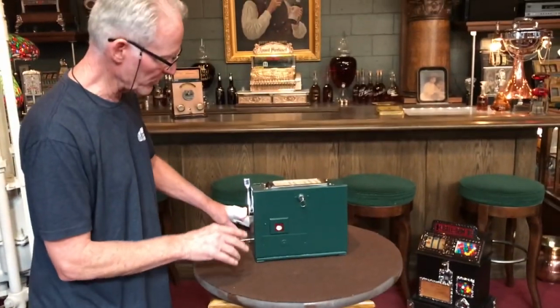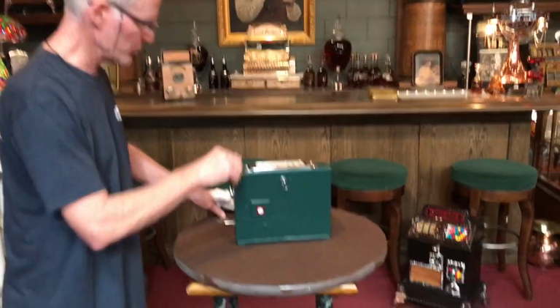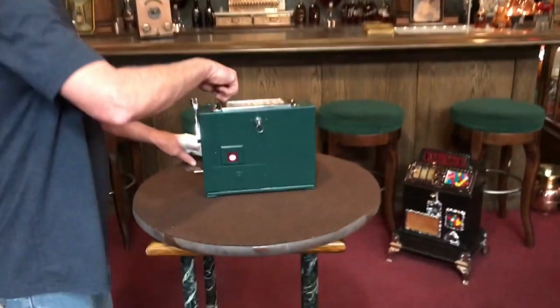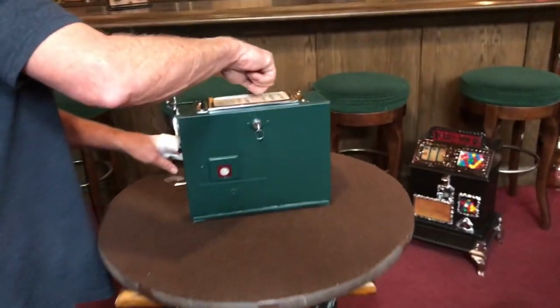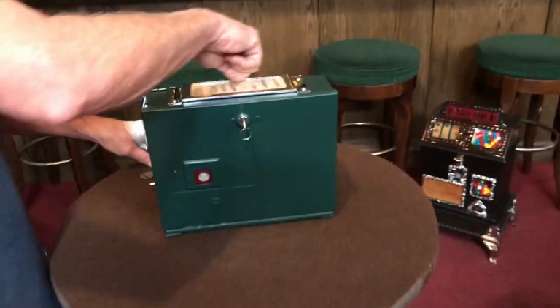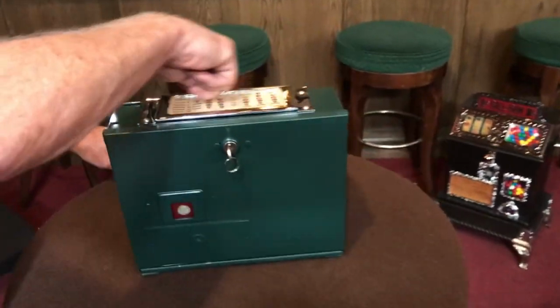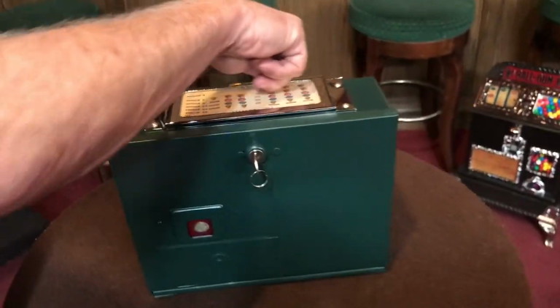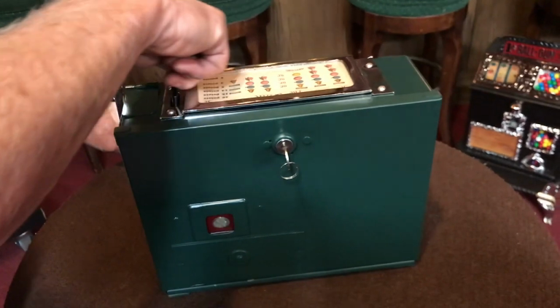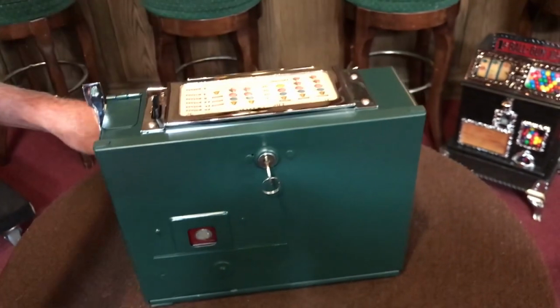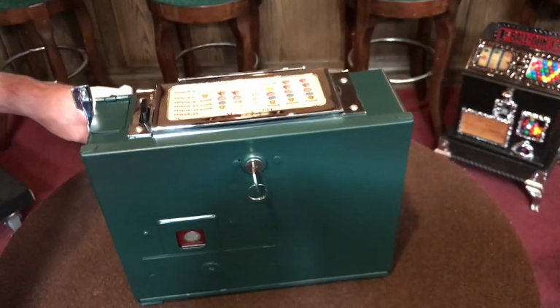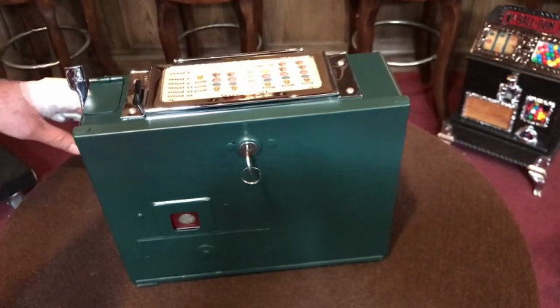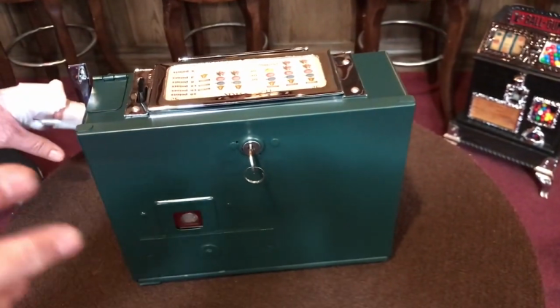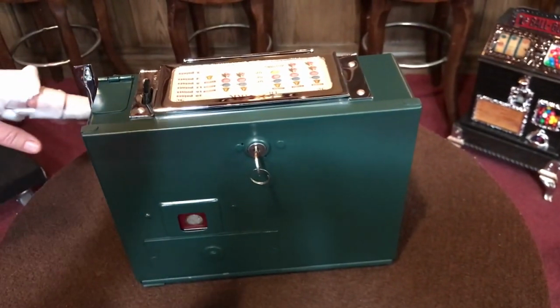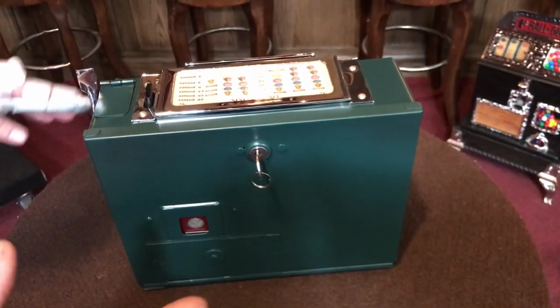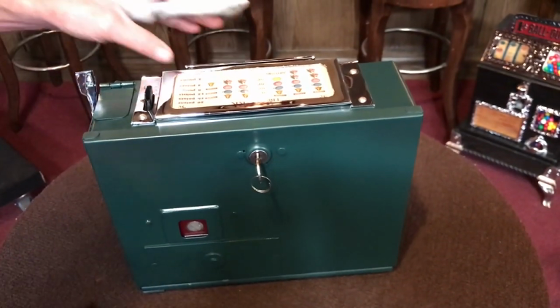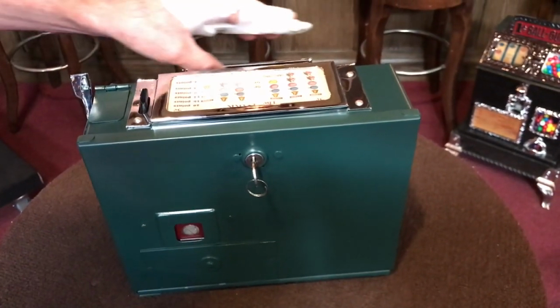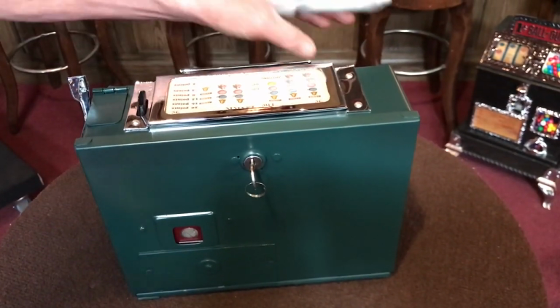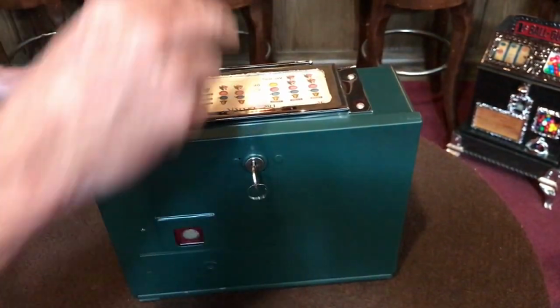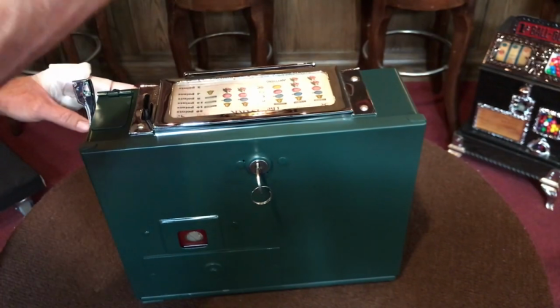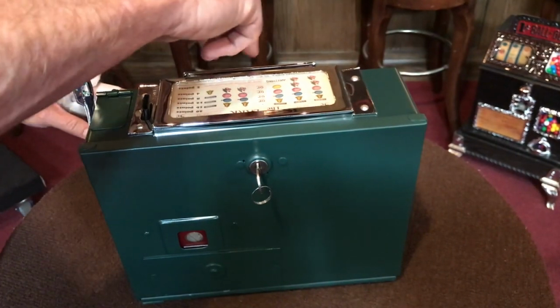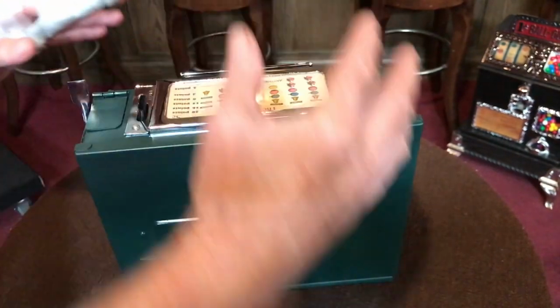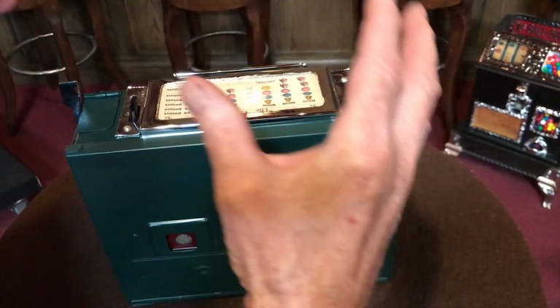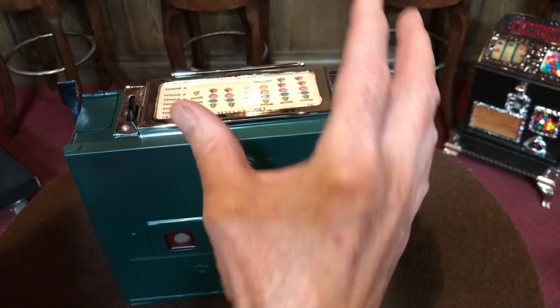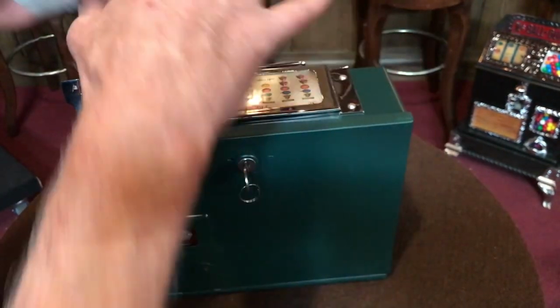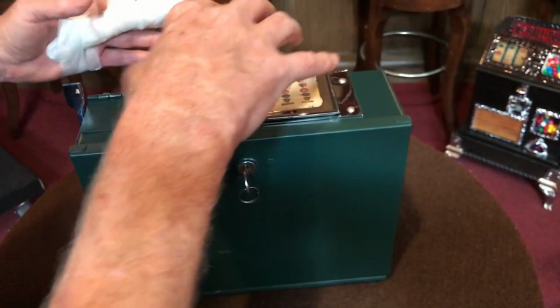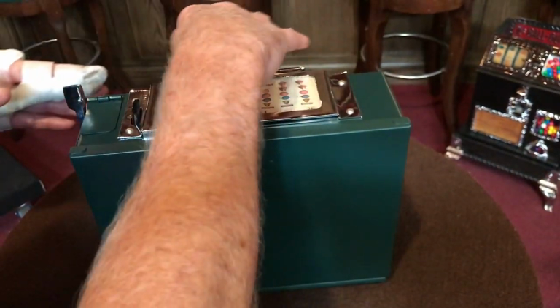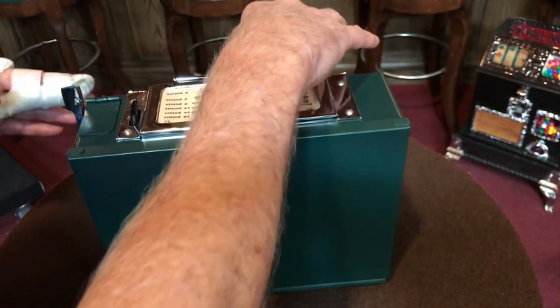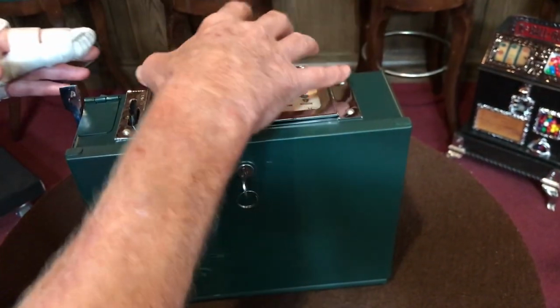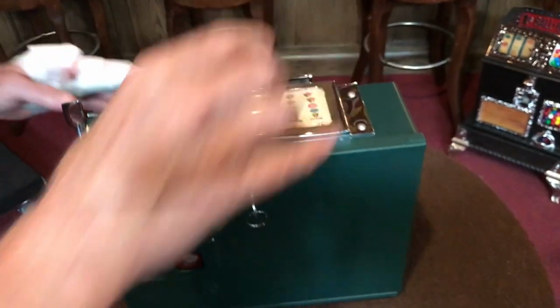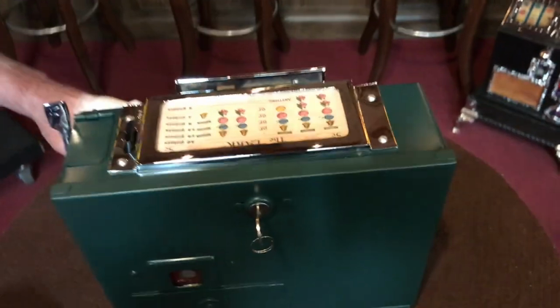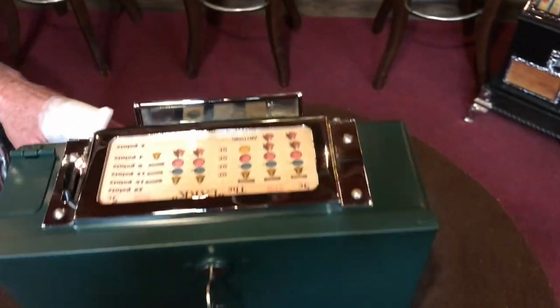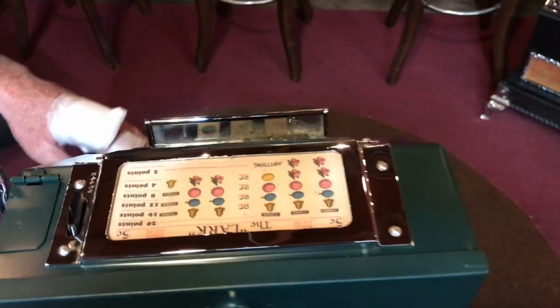Come up here, Jeff, I'll show you. Here's a little mirror right here. It's kind of like on the Puritan bells and the old cast iron ones — a little mirror so that the operator didn't have to look in the front of the machine and could look from this side to see what the payouts were.